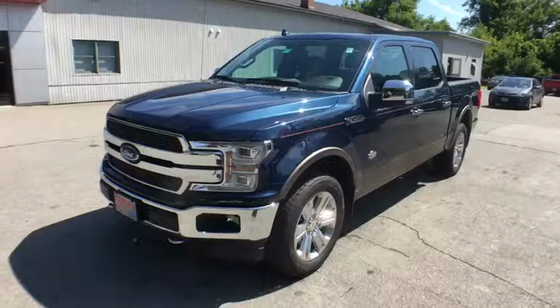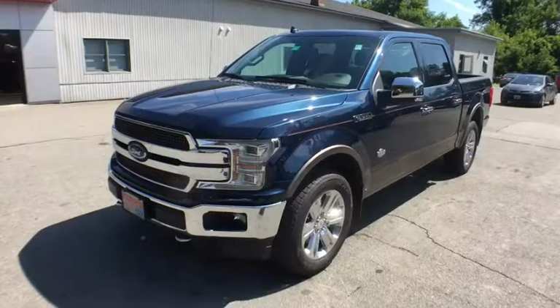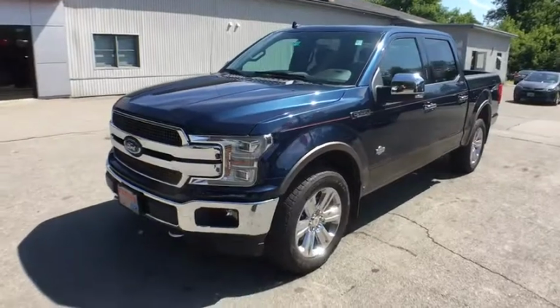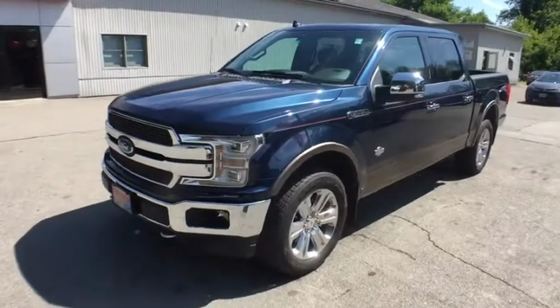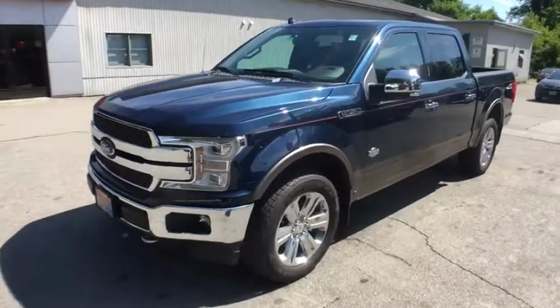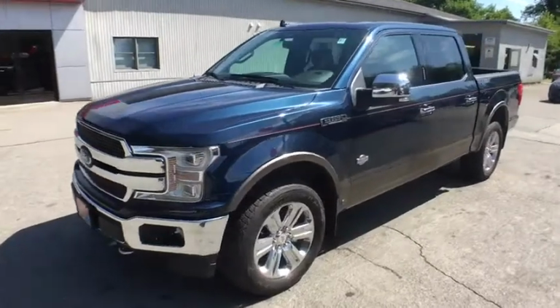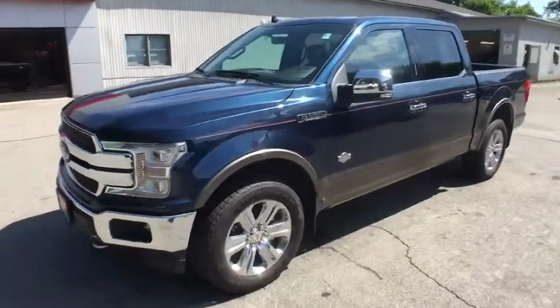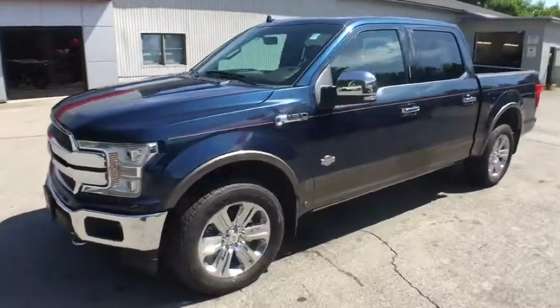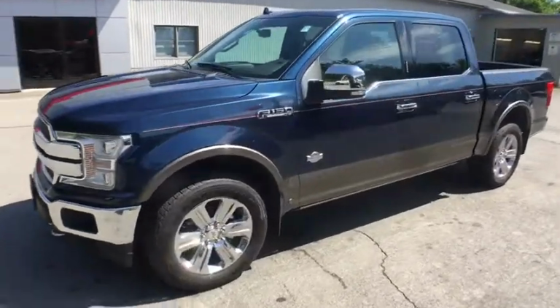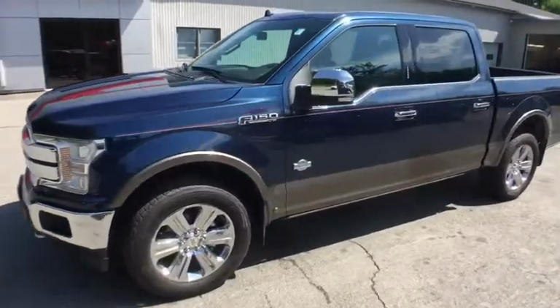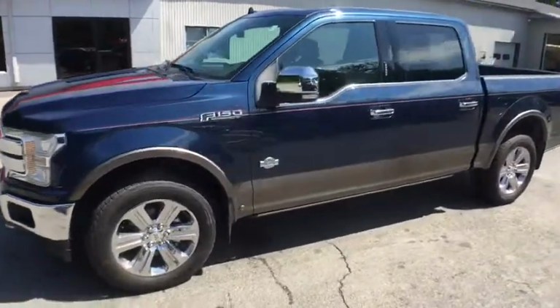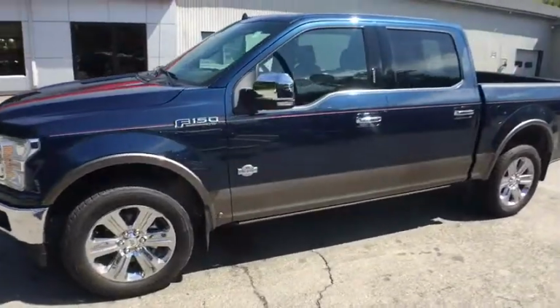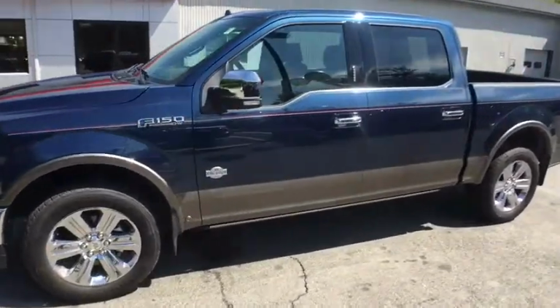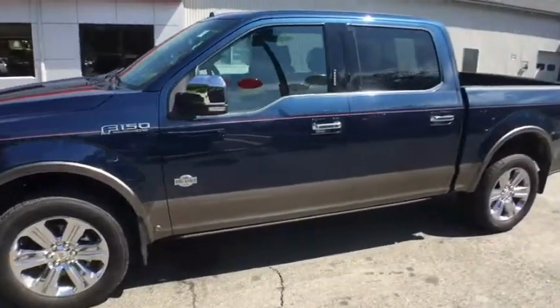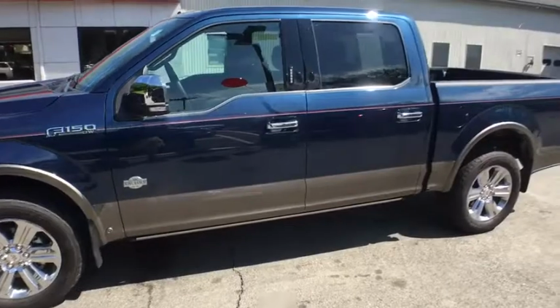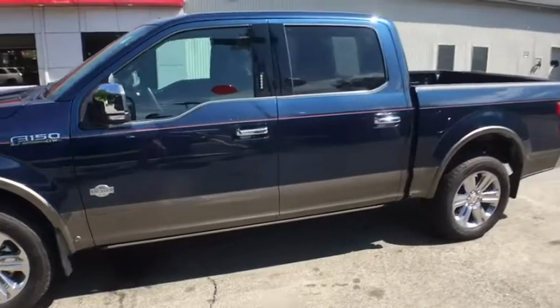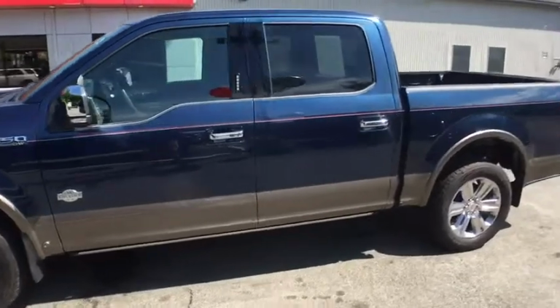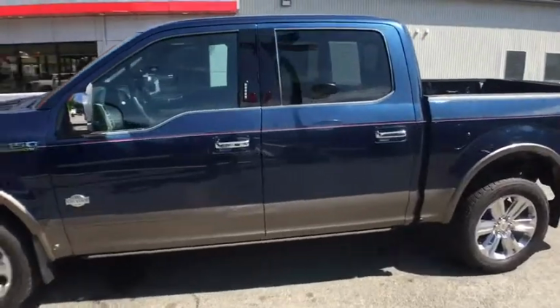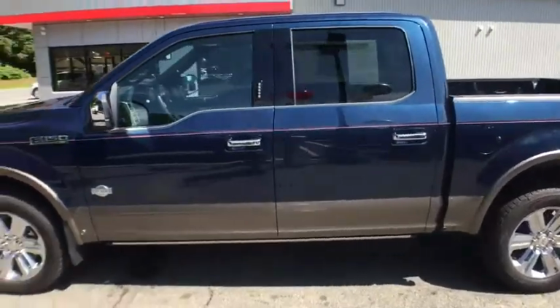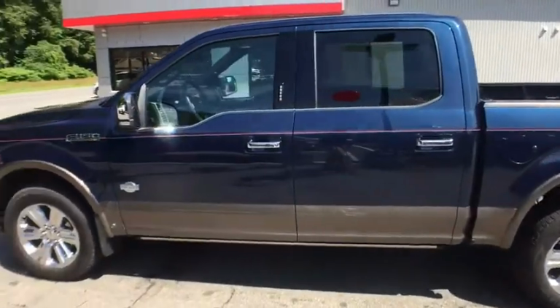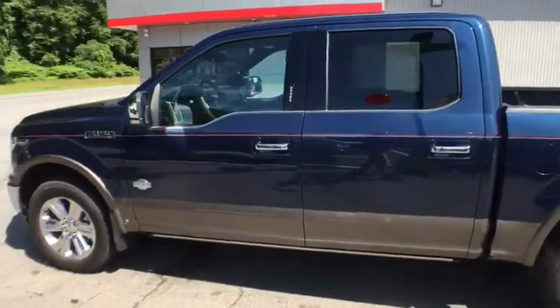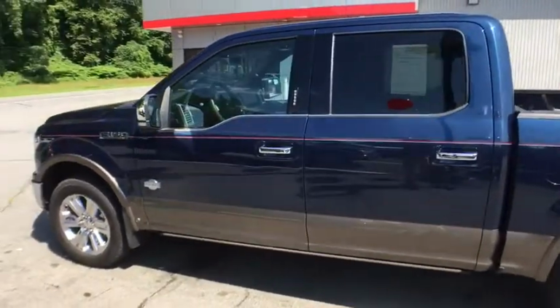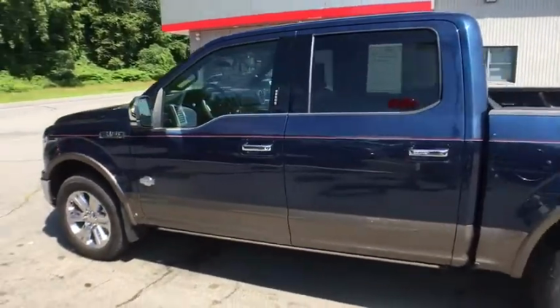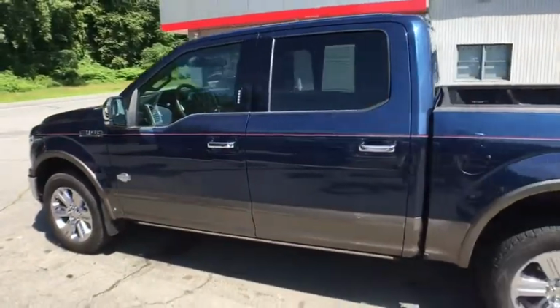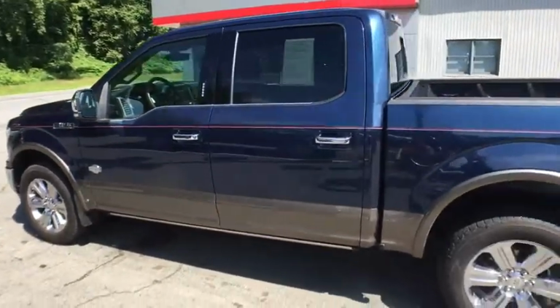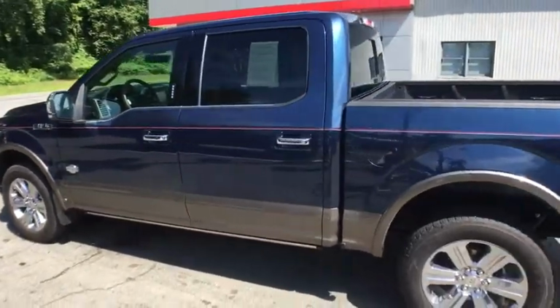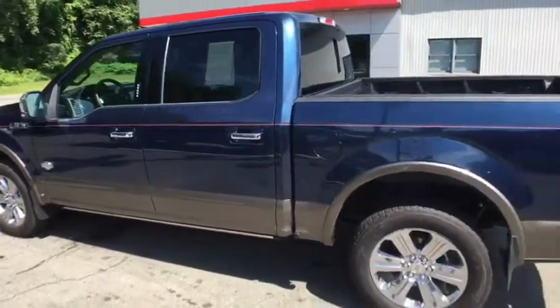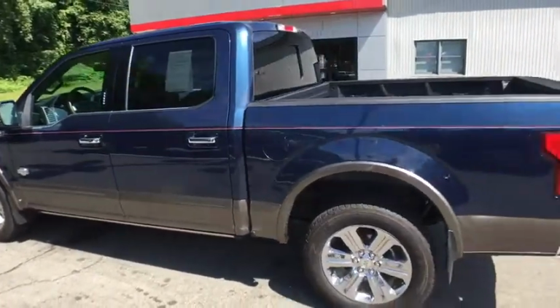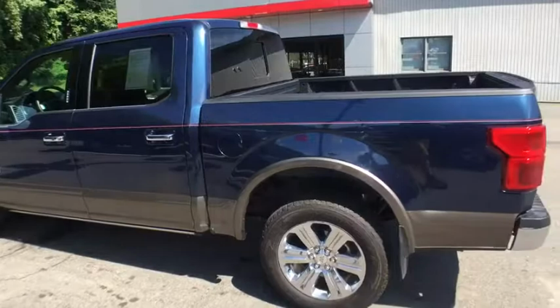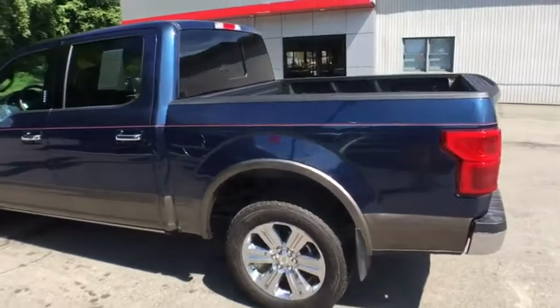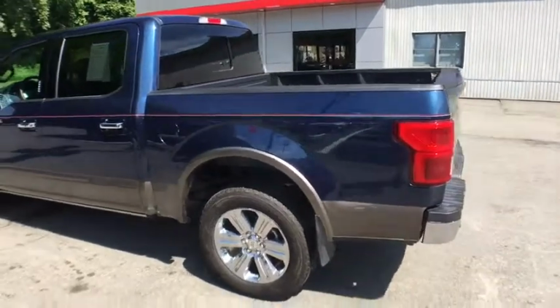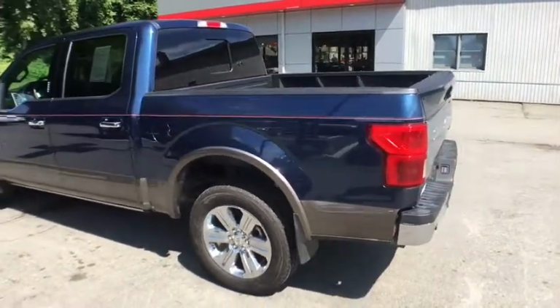We are pleased to show you the 2019 Ford F-150. A Ford F-150 knows how to handle any situation. It's built to follow orders. No whining.